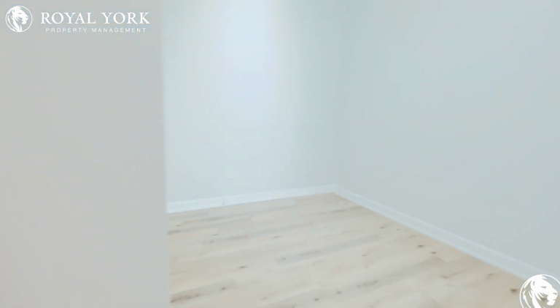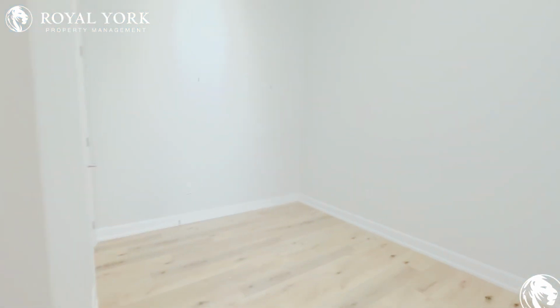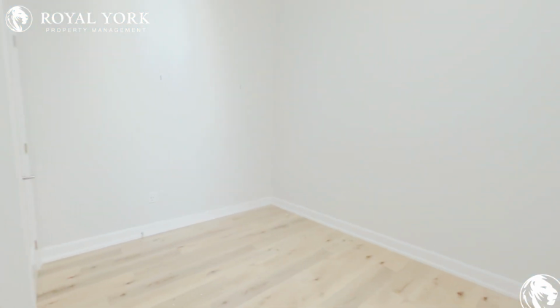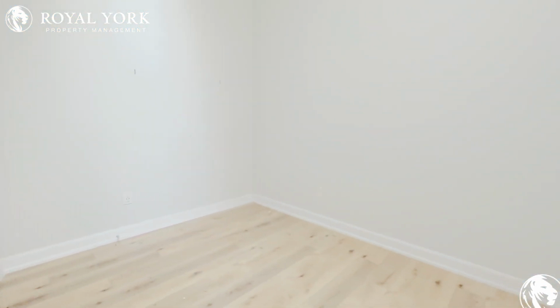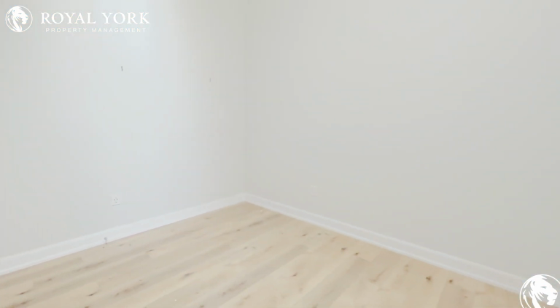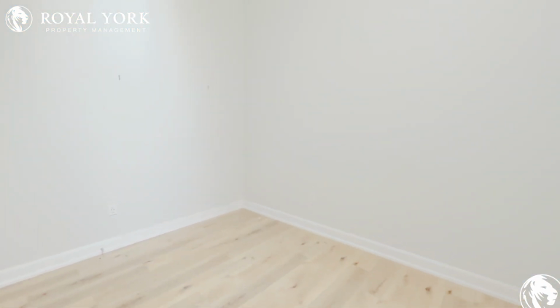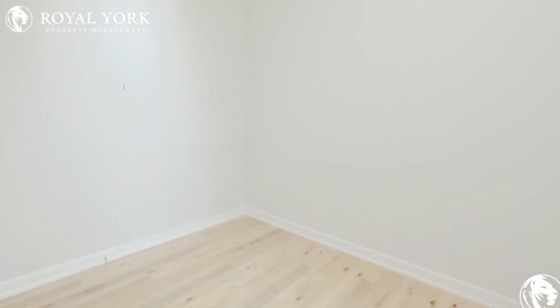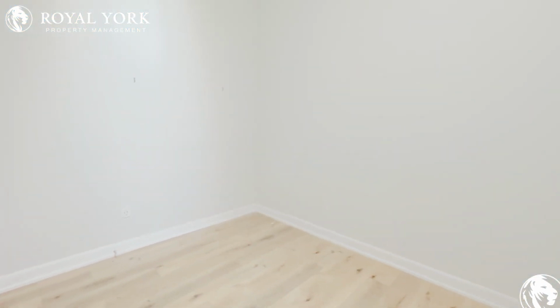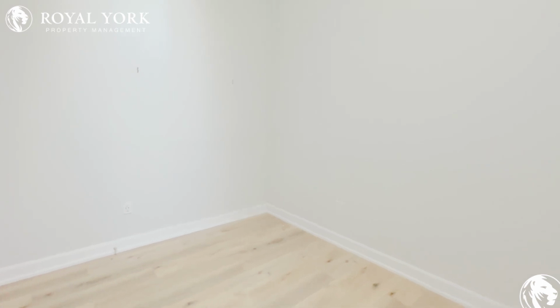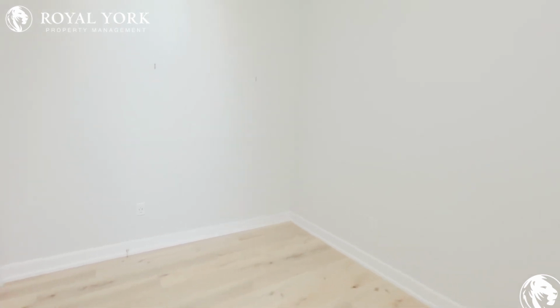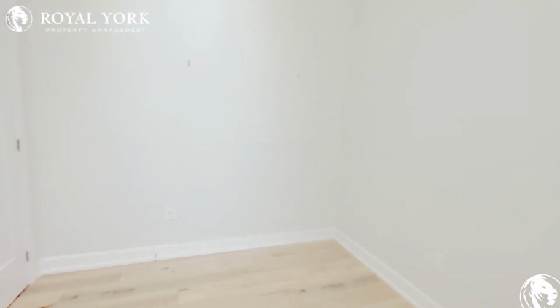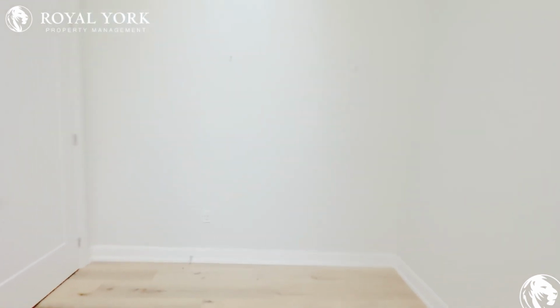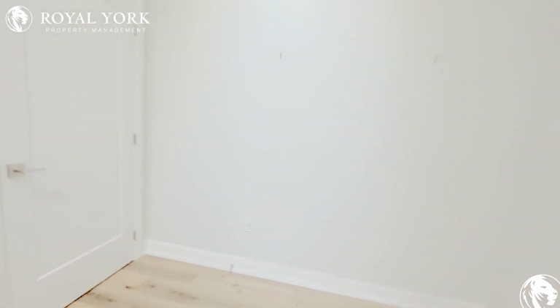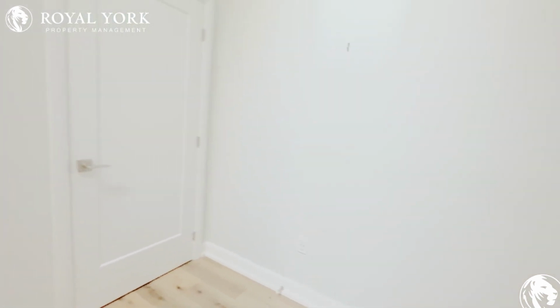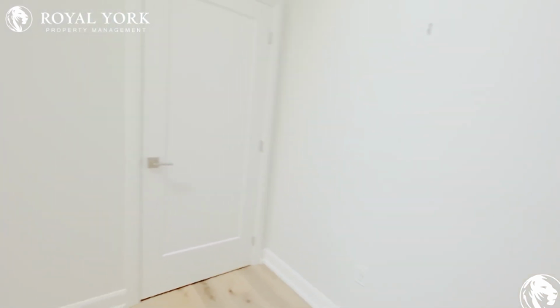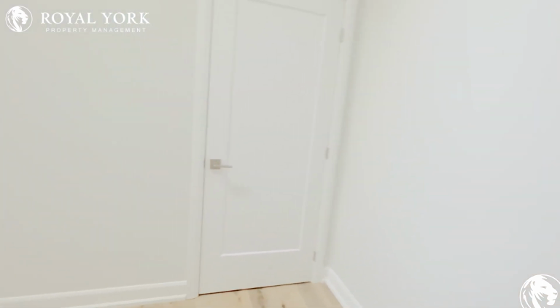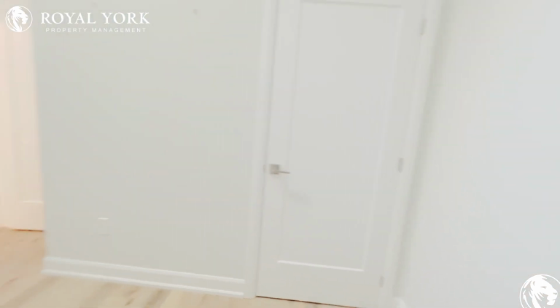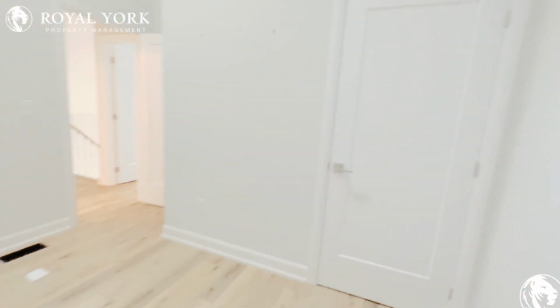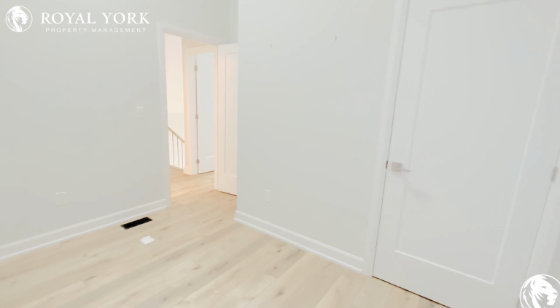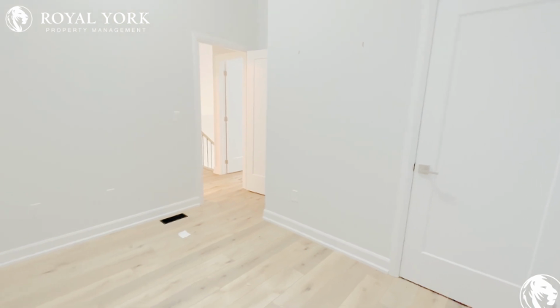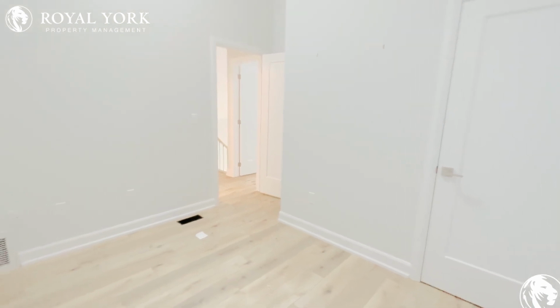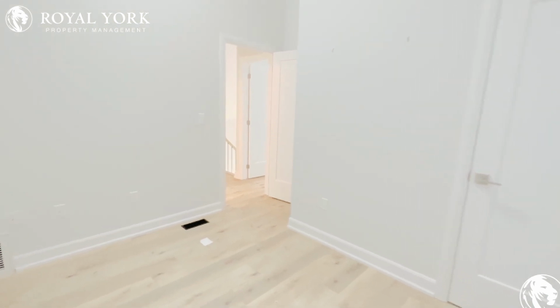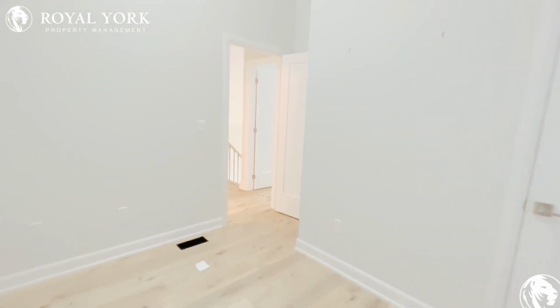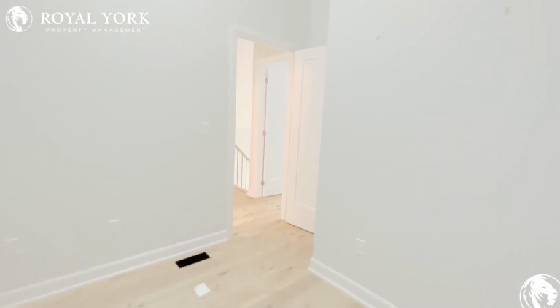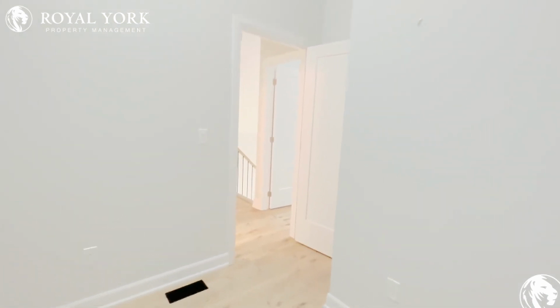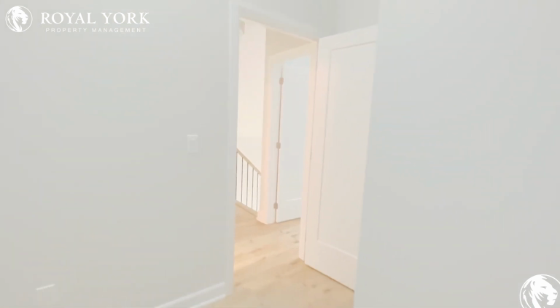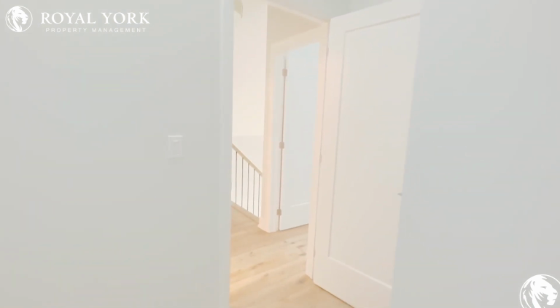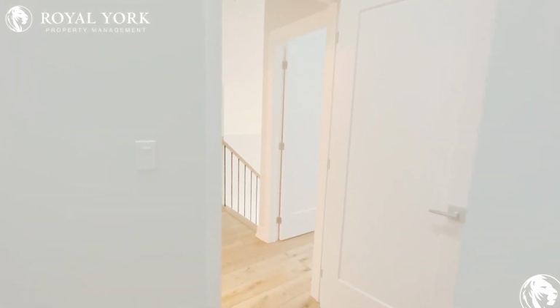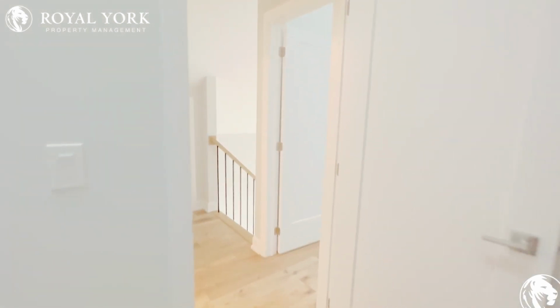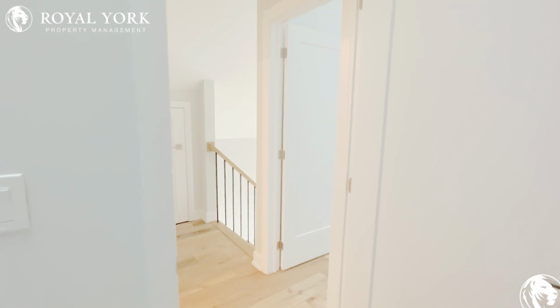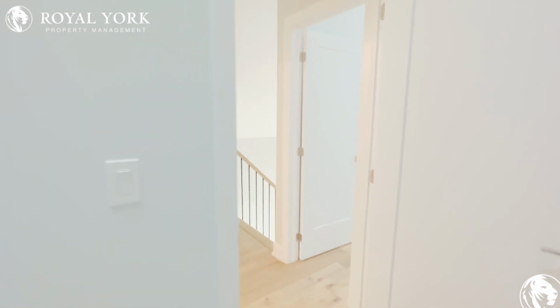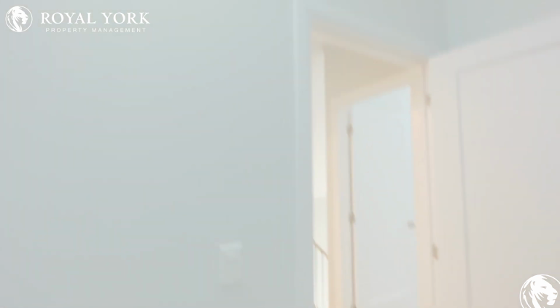This will be the first bedroom. This is a very nice bedroom that can fit a double bed. This room also got a window at the top.